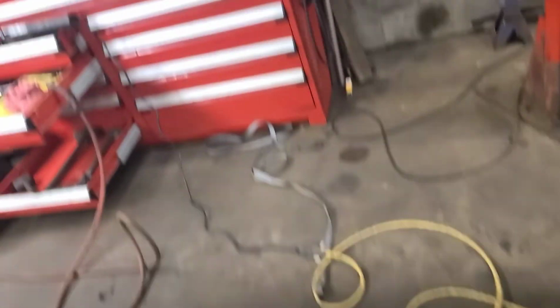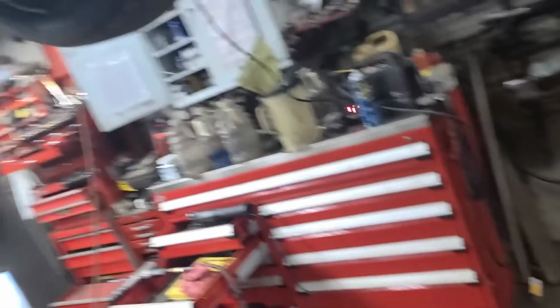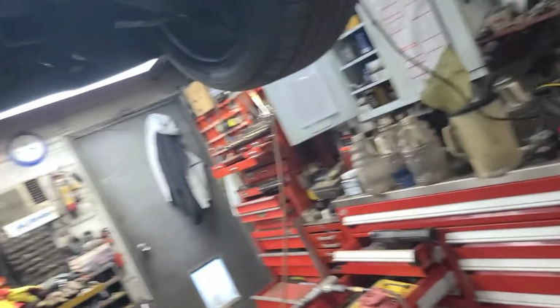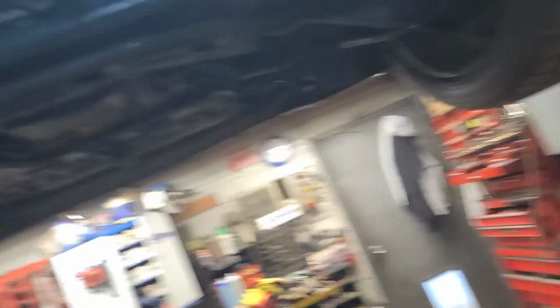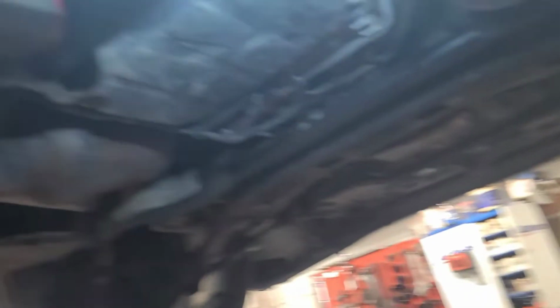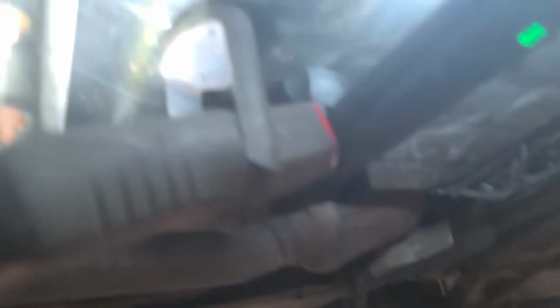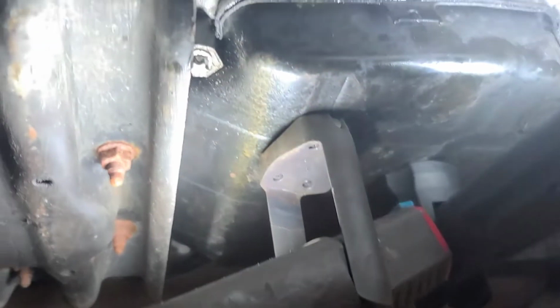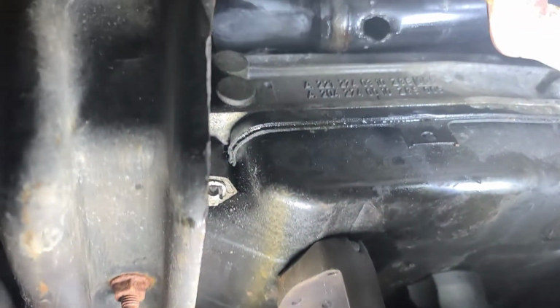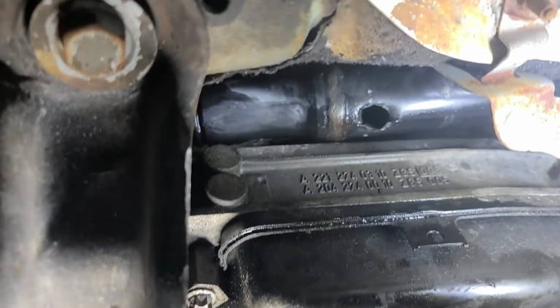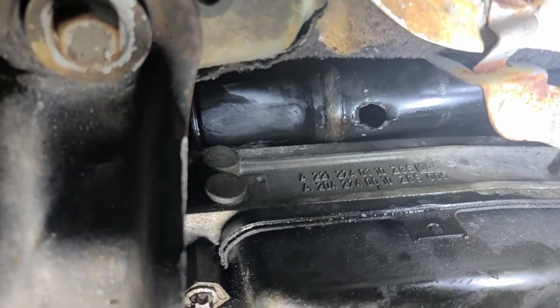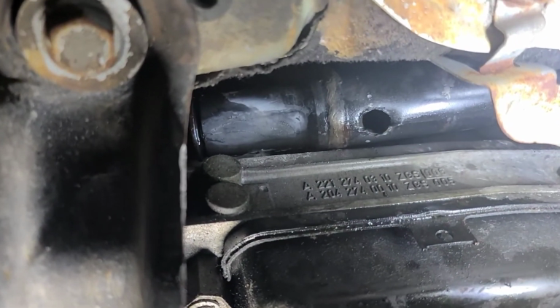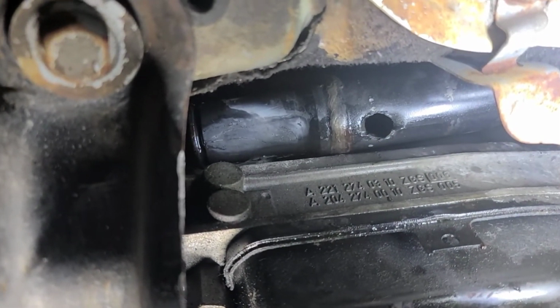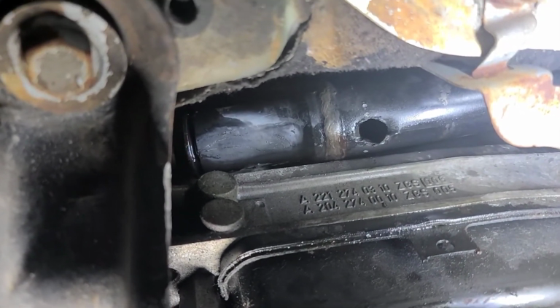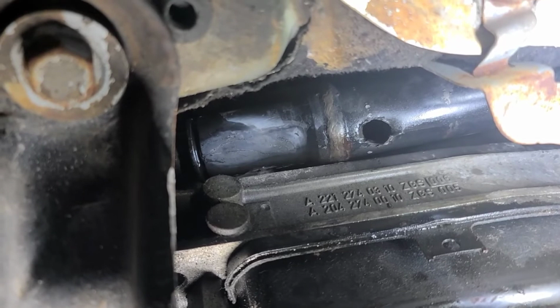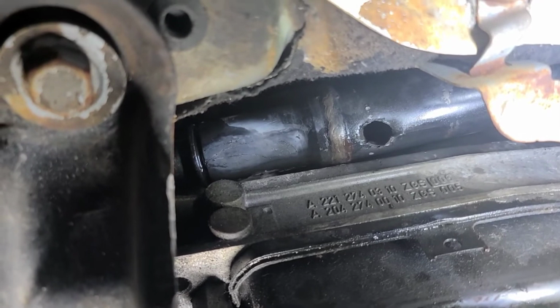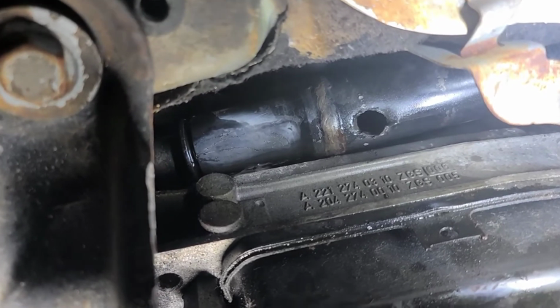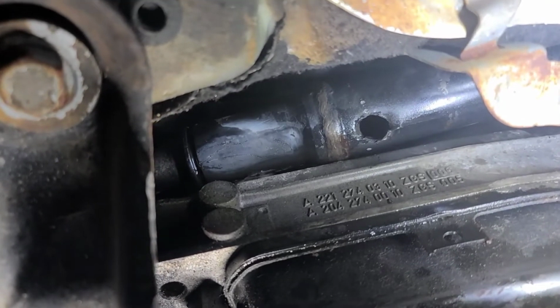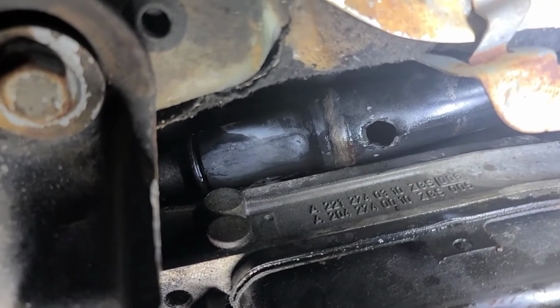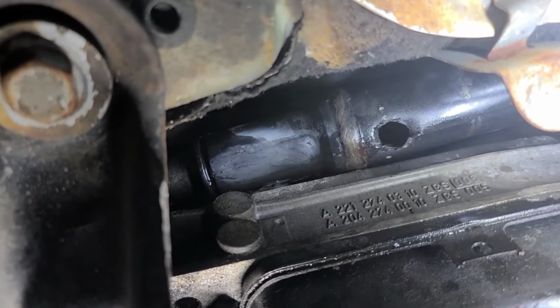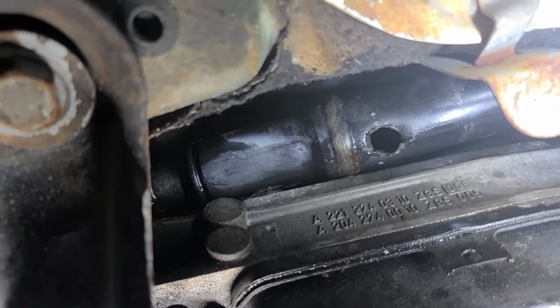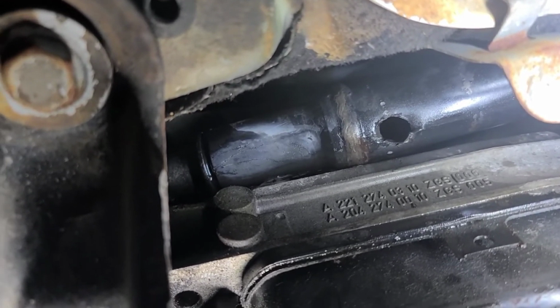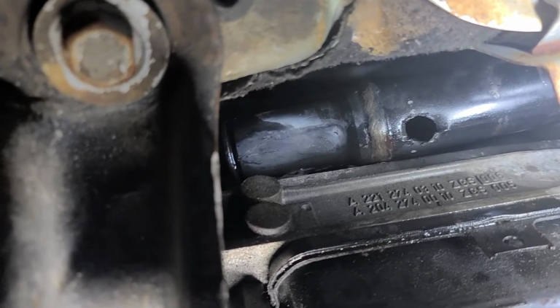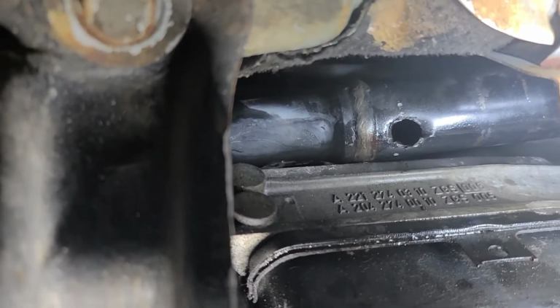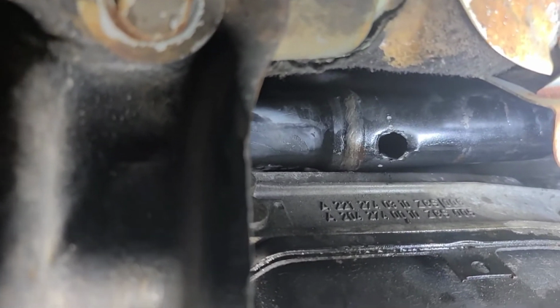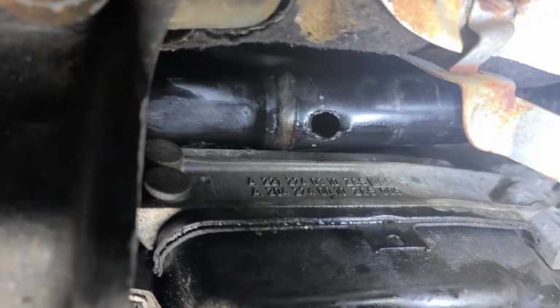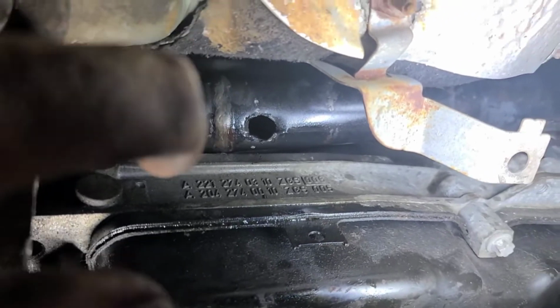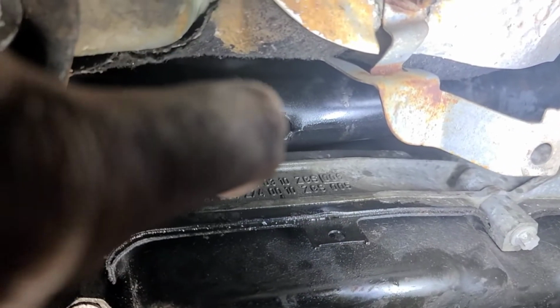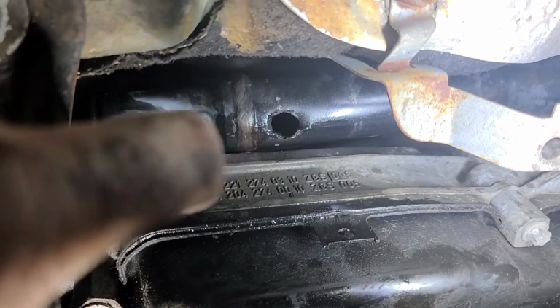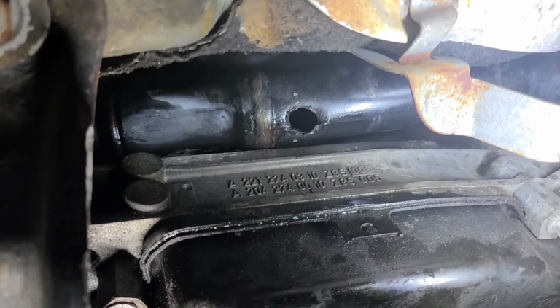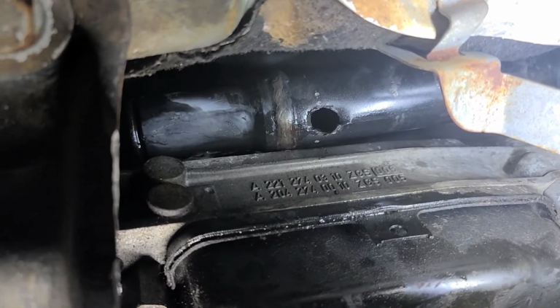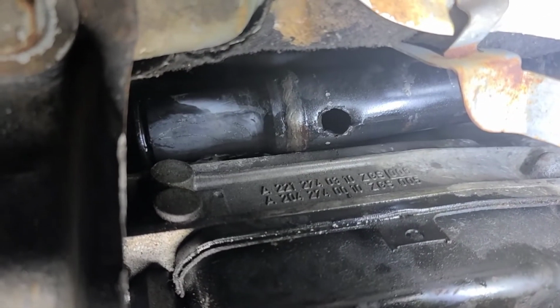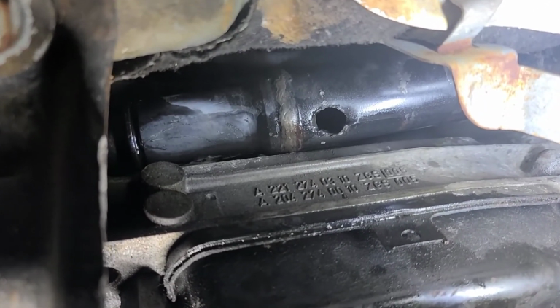I'm not having any luck. I tried the induction heater — didn't seem to warm it up very much, so I heated it with a torch. I punched a hole in the shaft and I sprayed penetrating fluid in from the front.